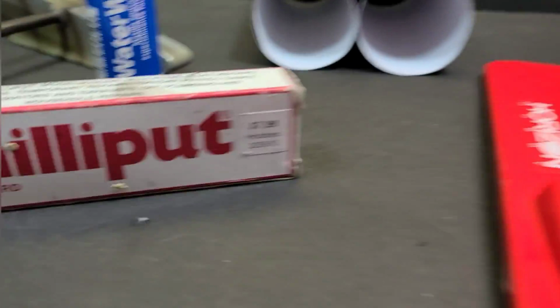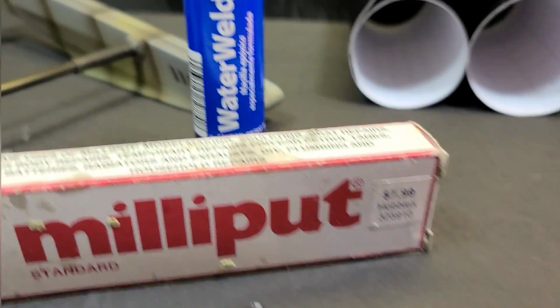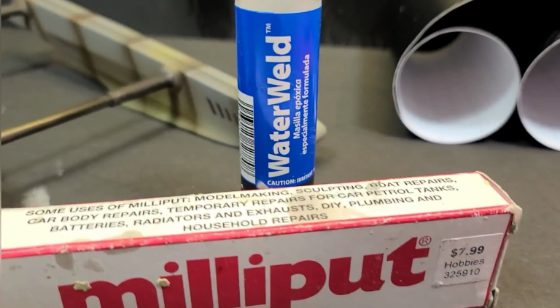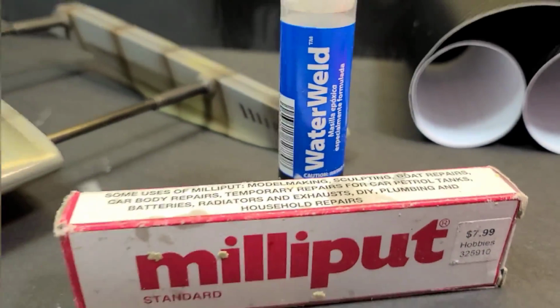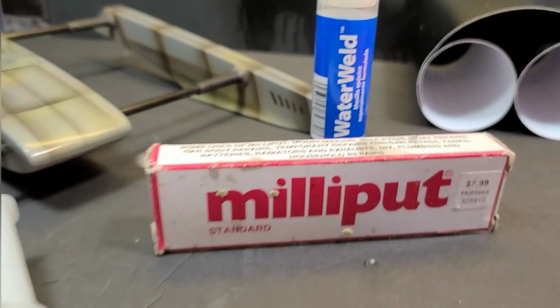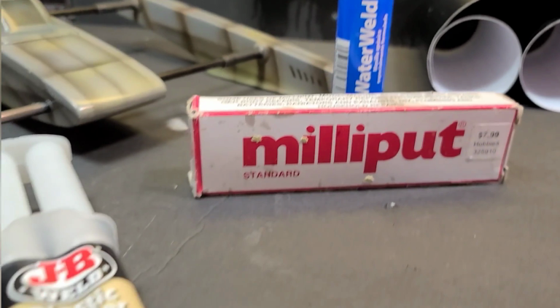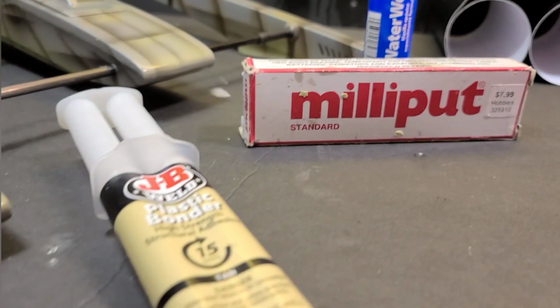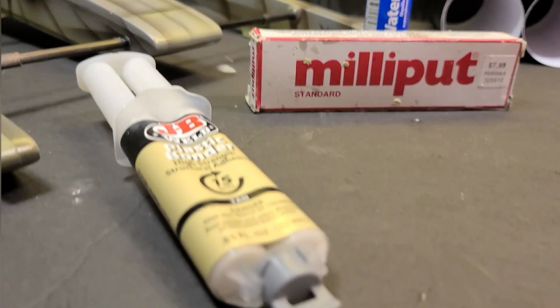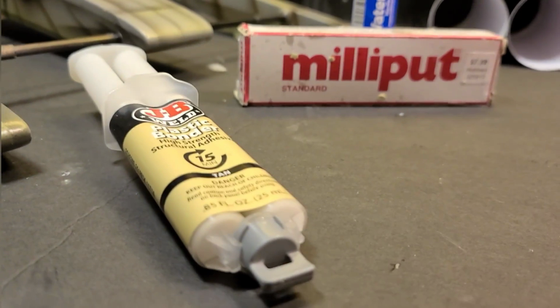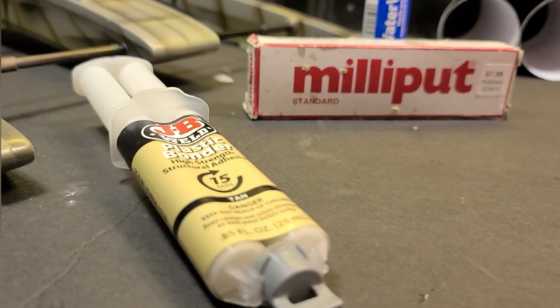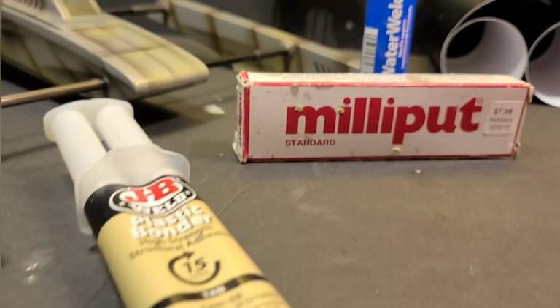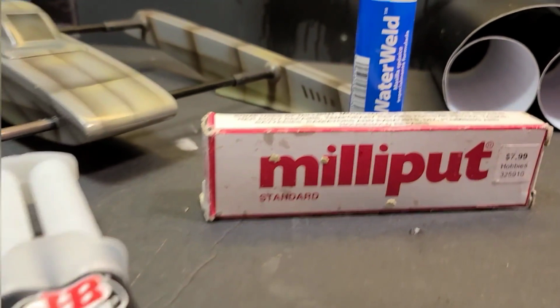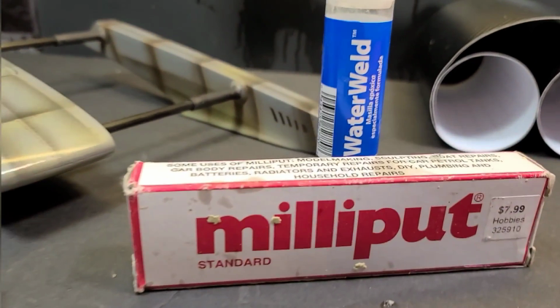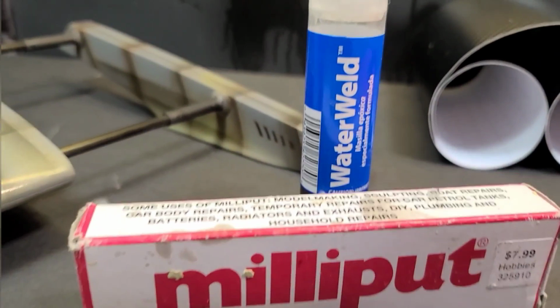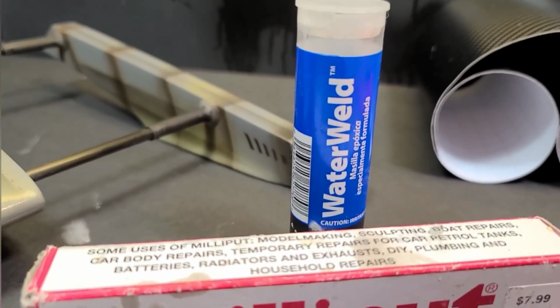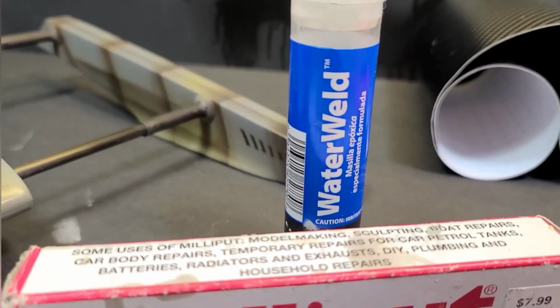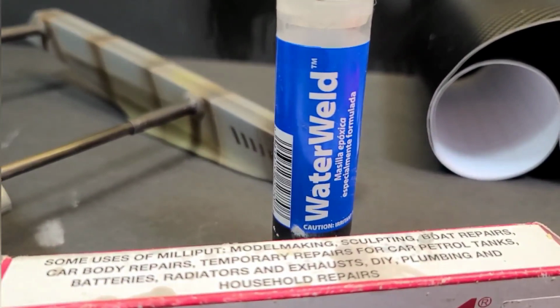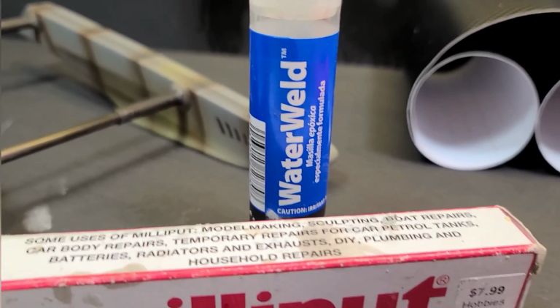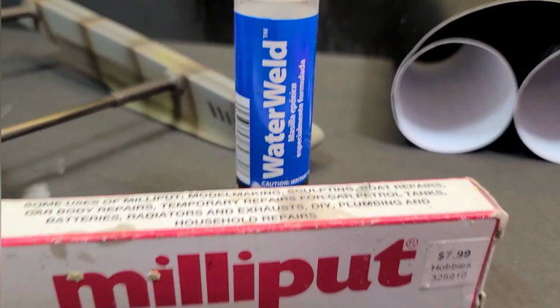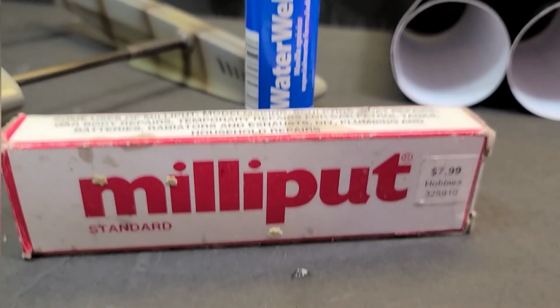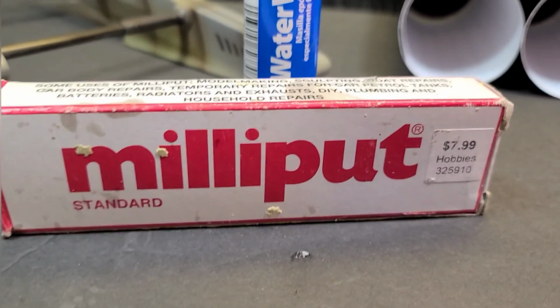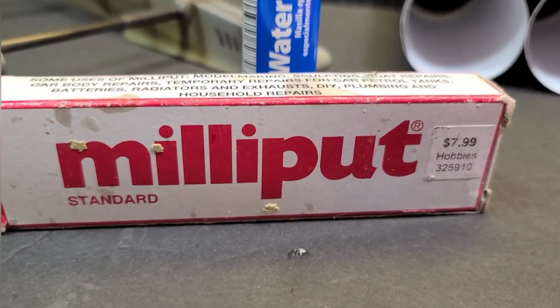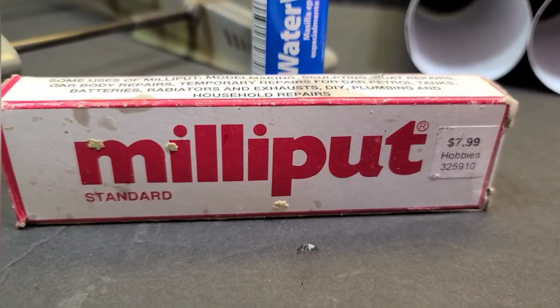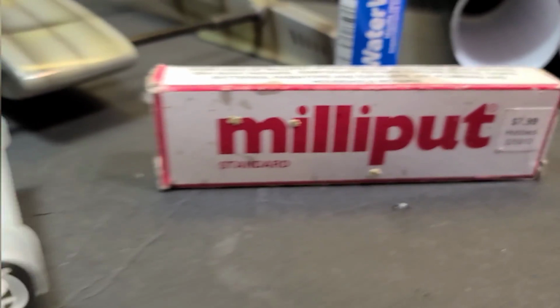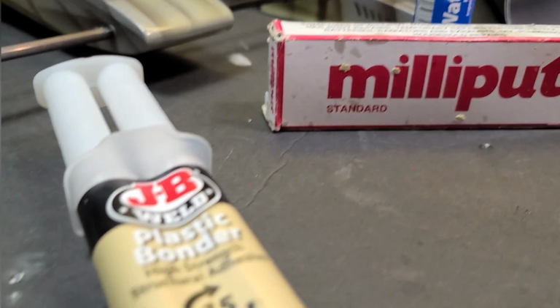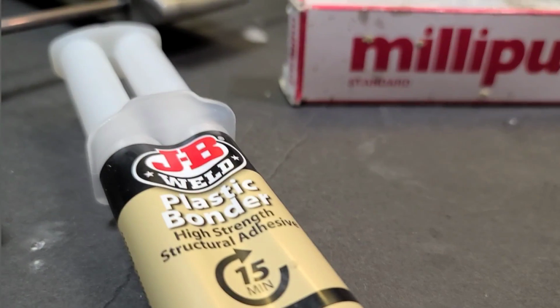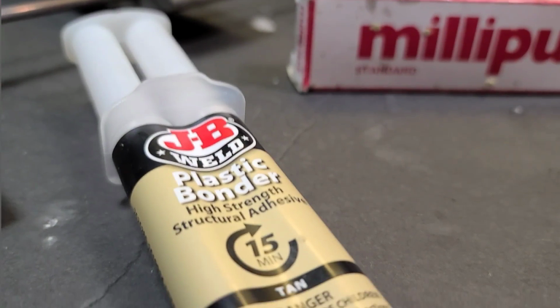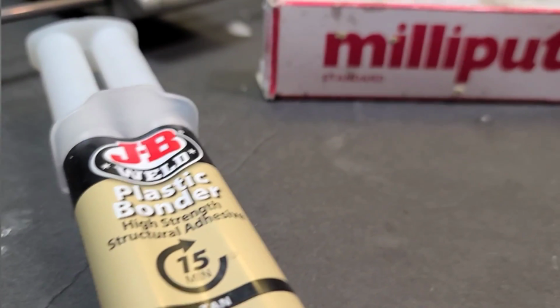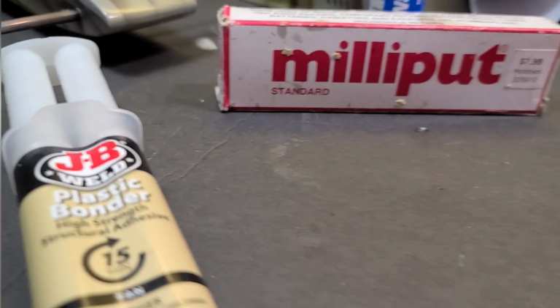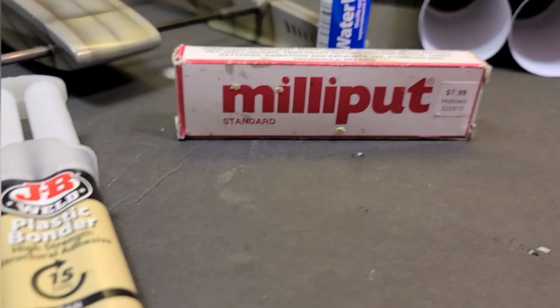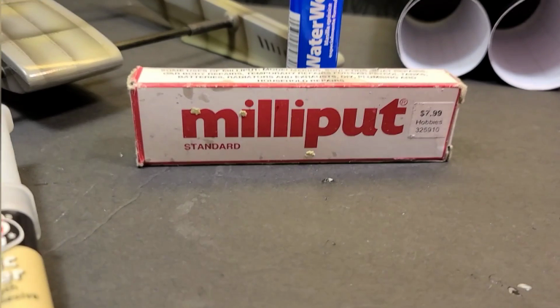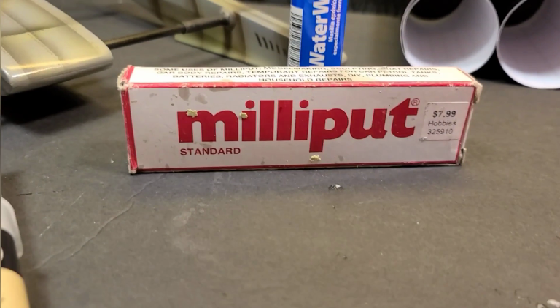I'm gonna be putting three different adhesive sealants to the test. We're gonna try Water Weld, Mill Putt putty, and Plastic Bonder.